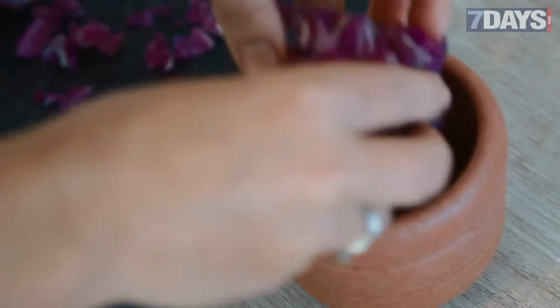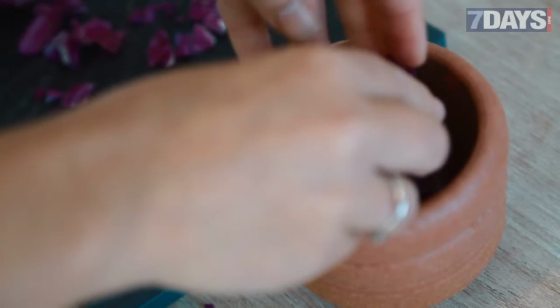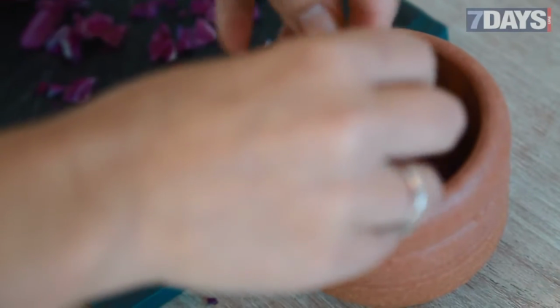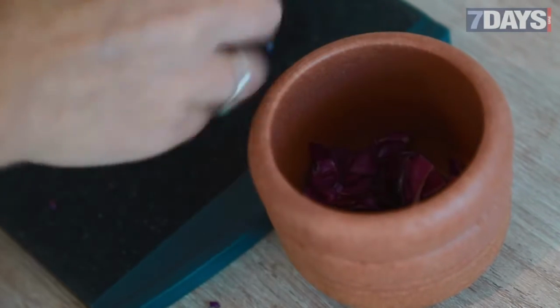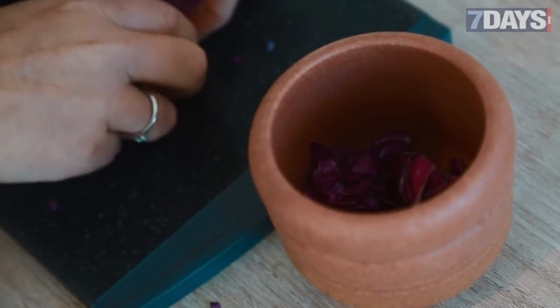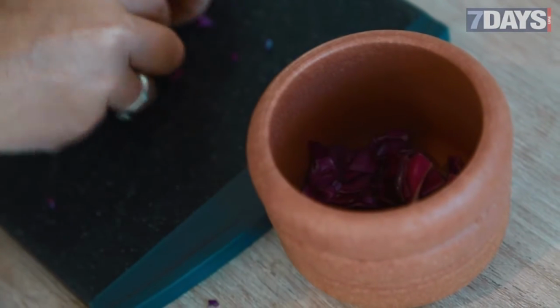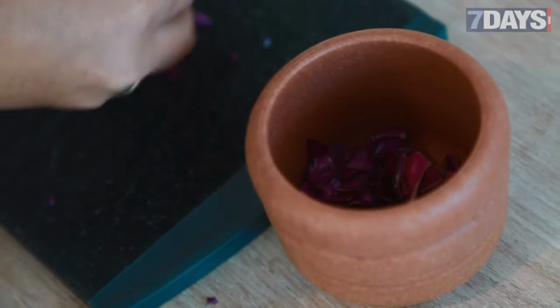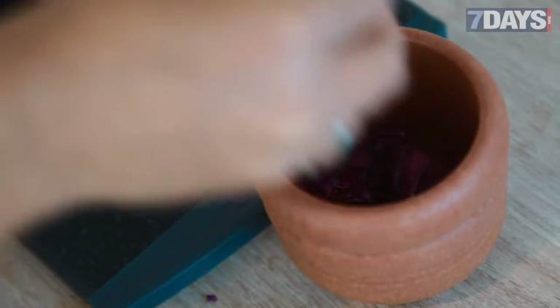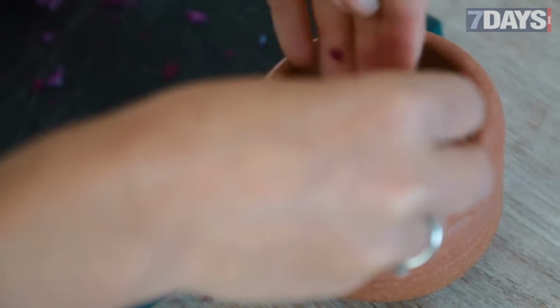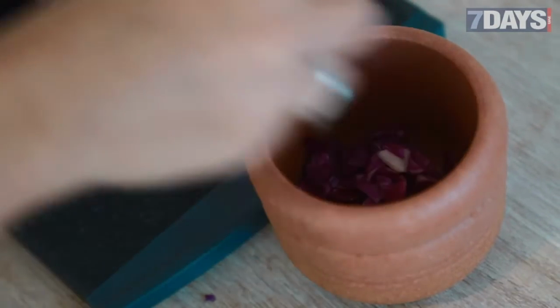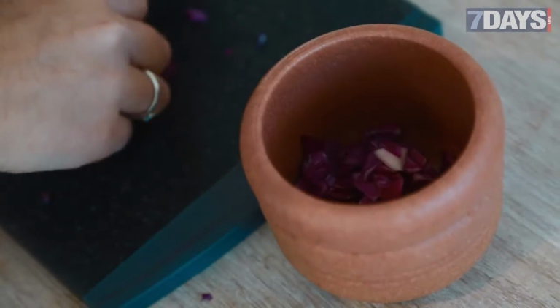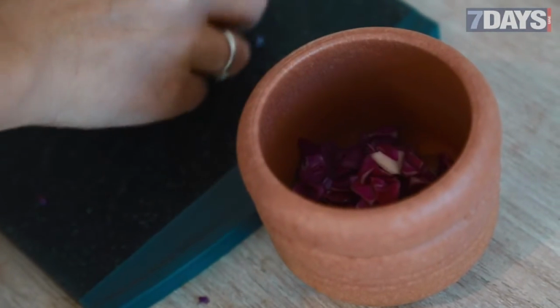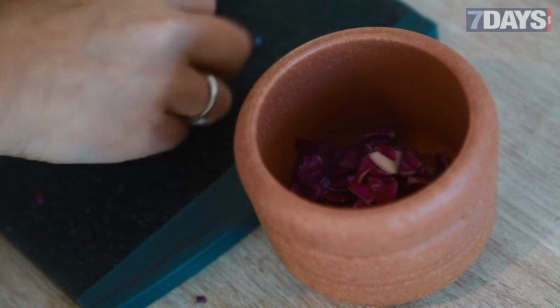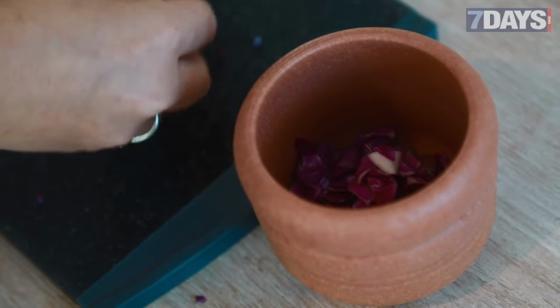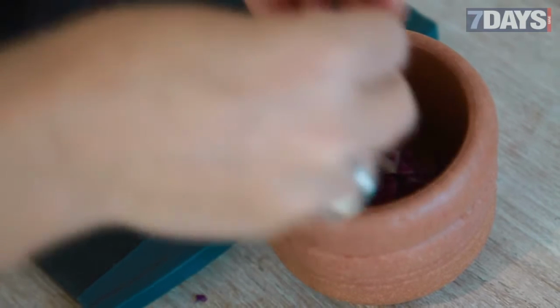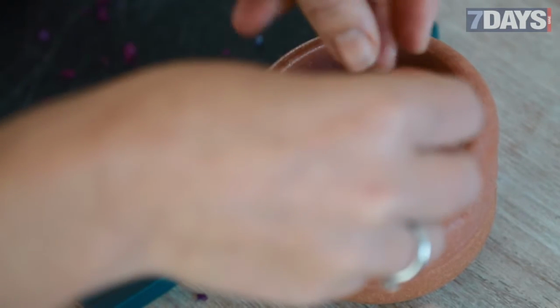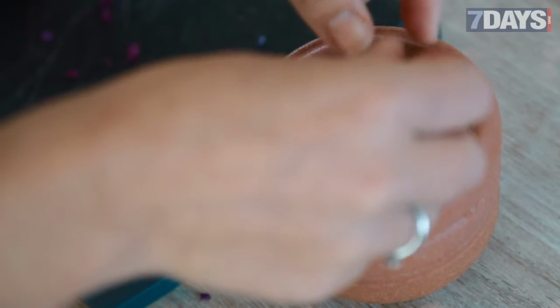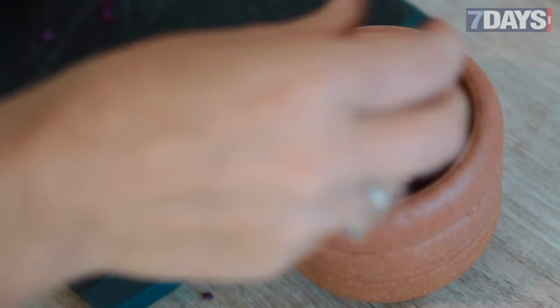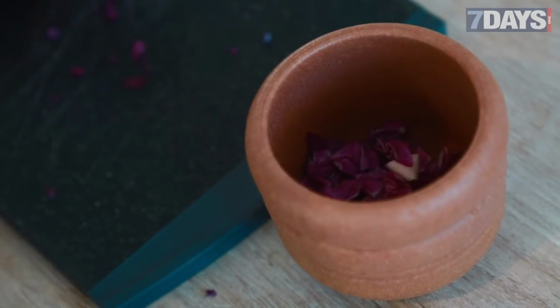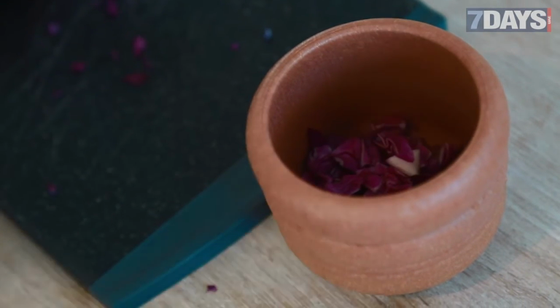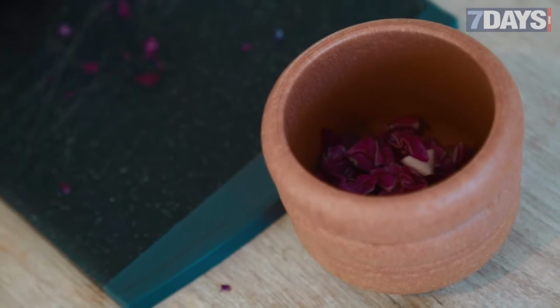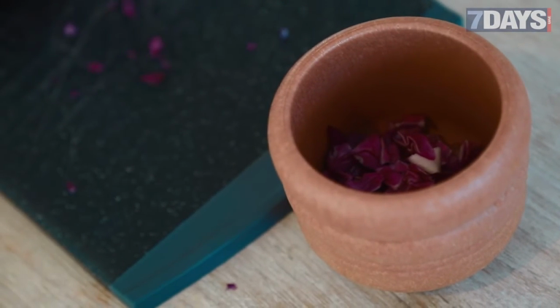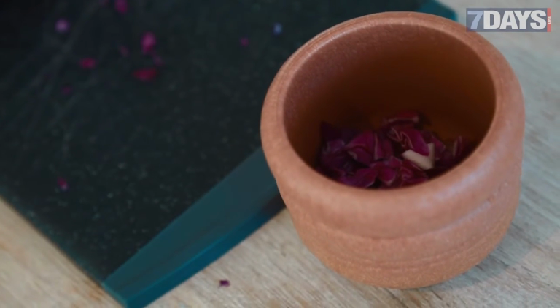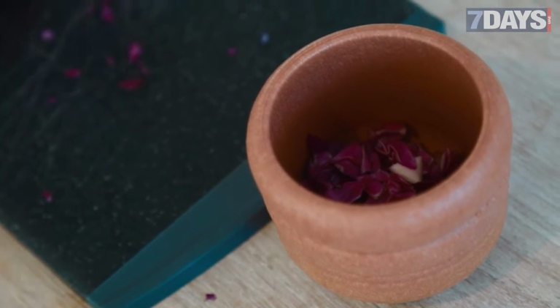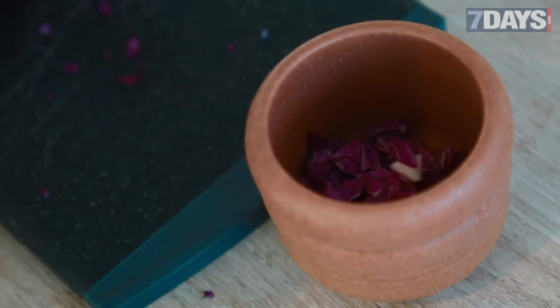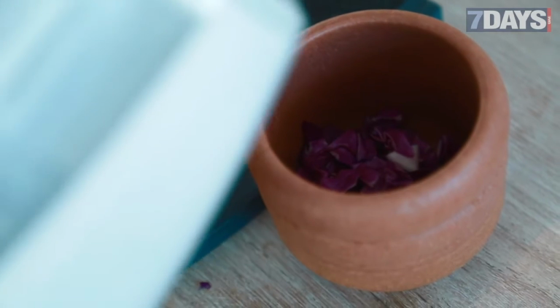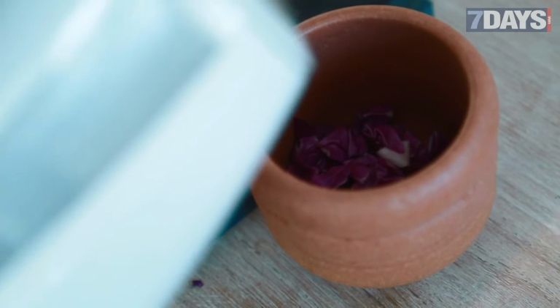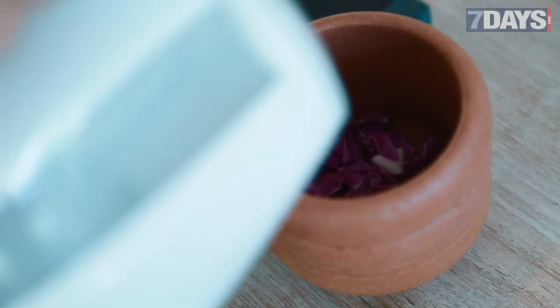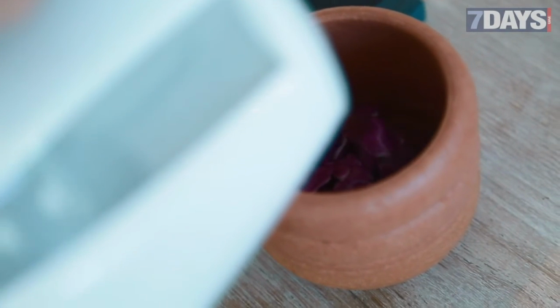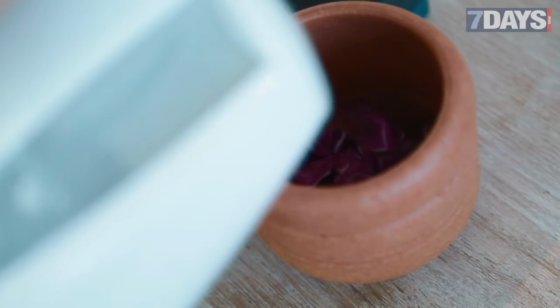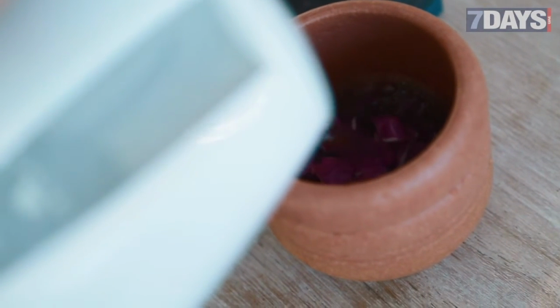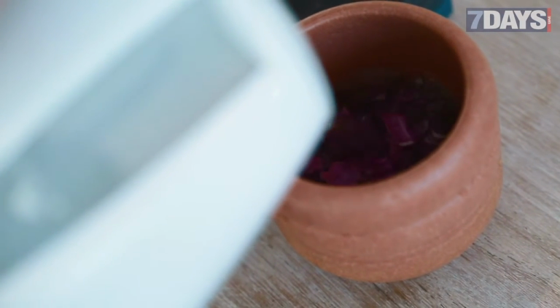In go the red leaves. To release that dye, we want to add some hot water, which will help burst open all these cells and release the dye.